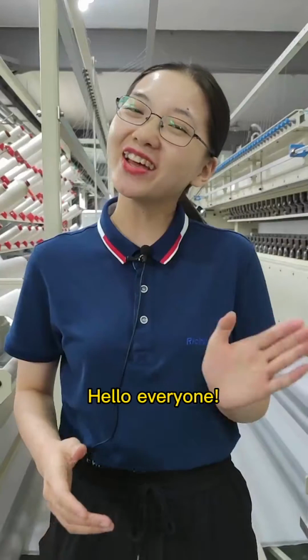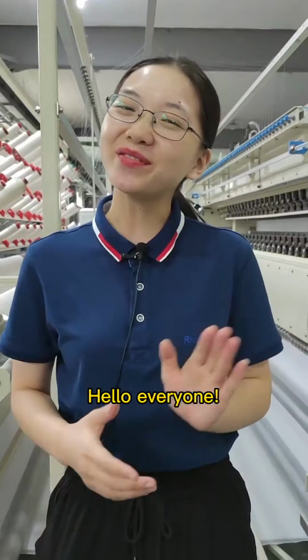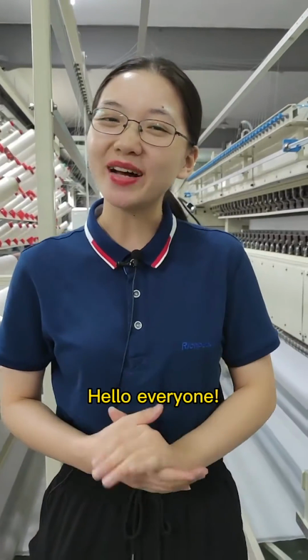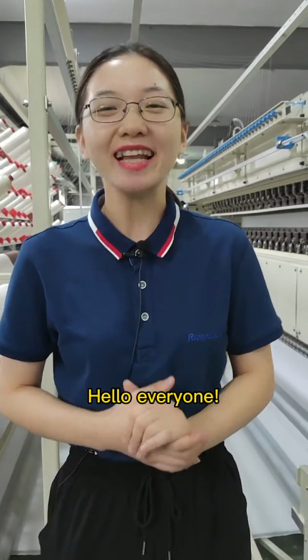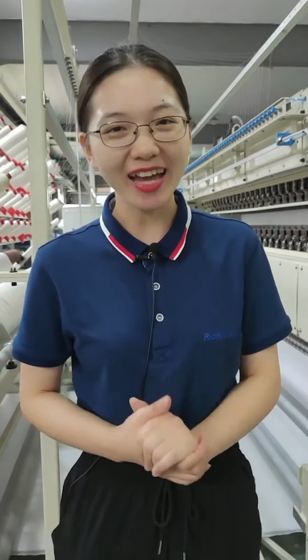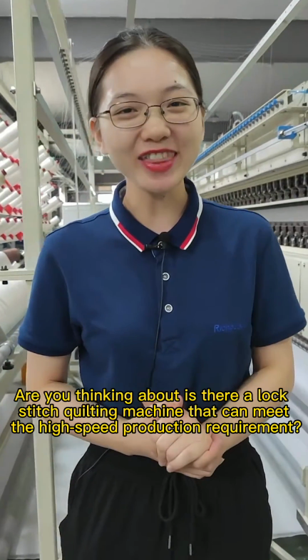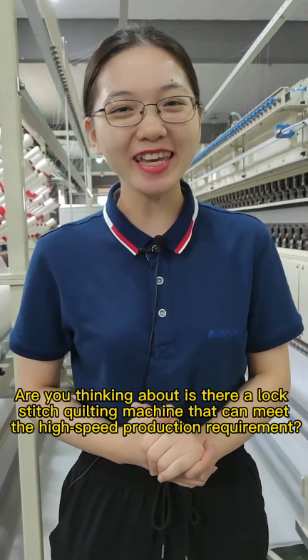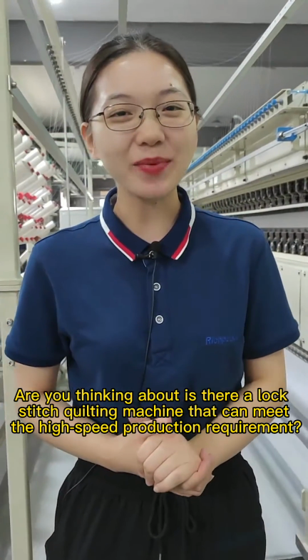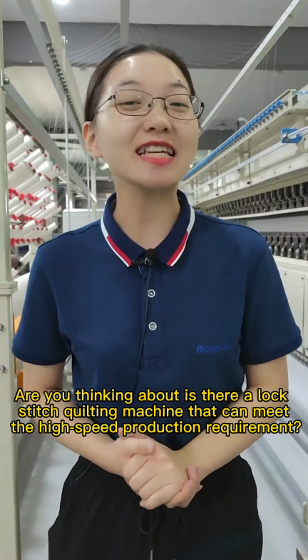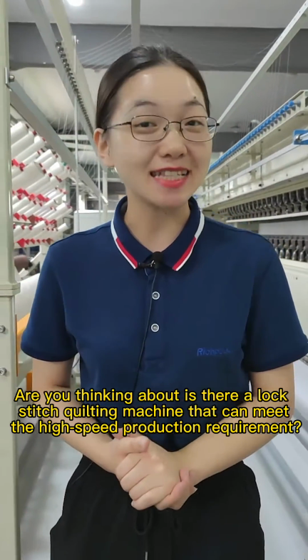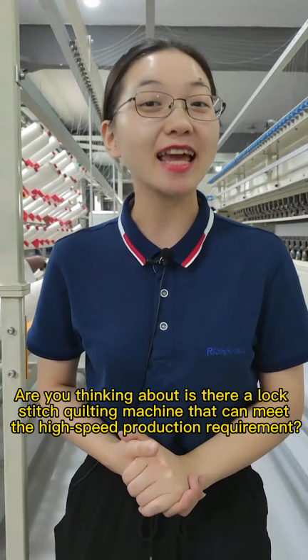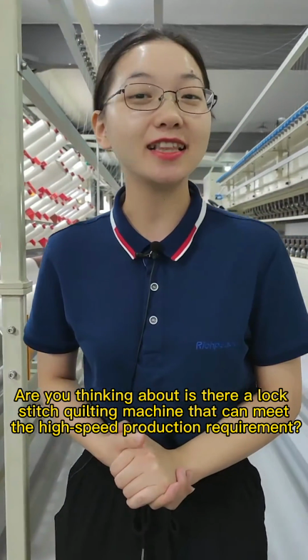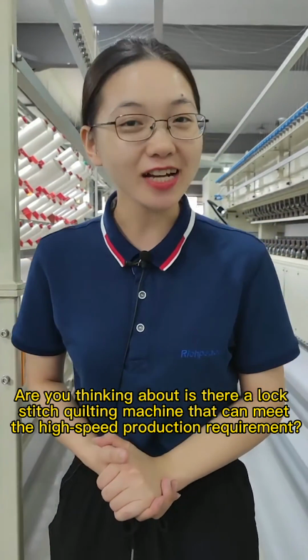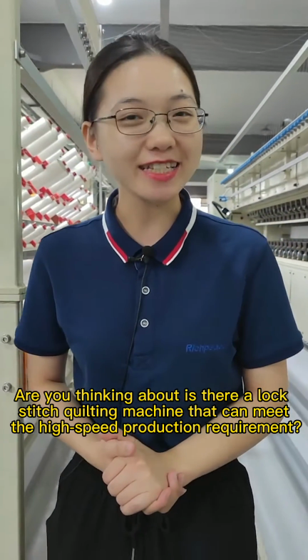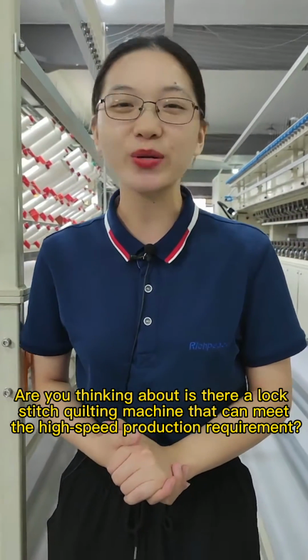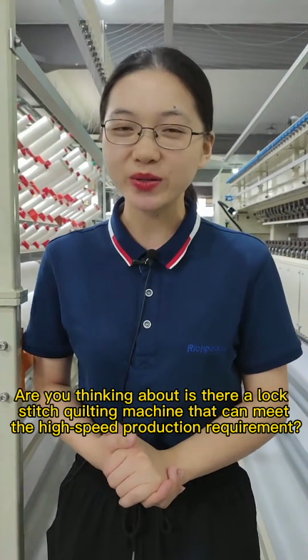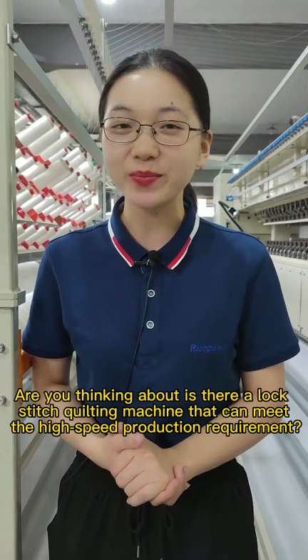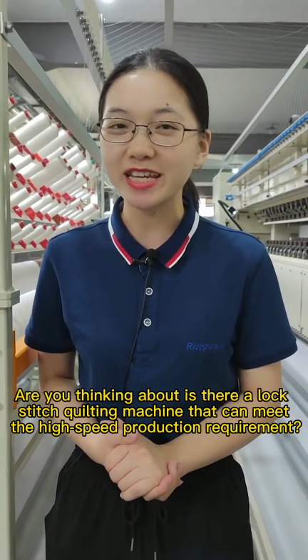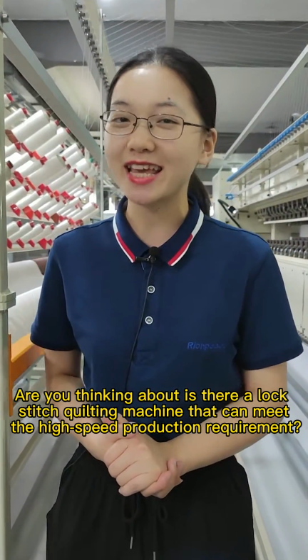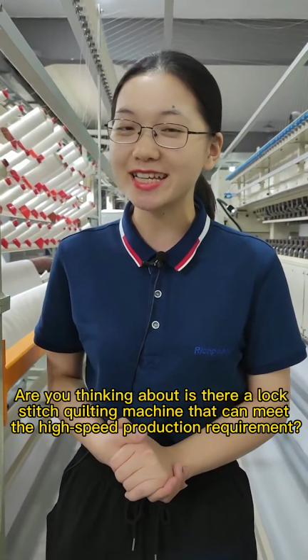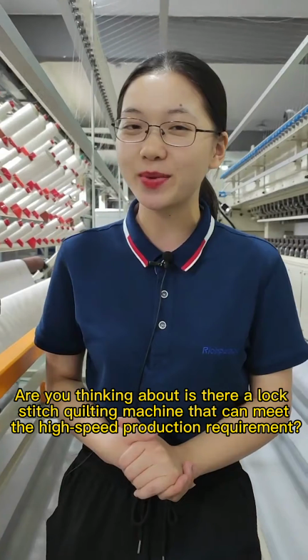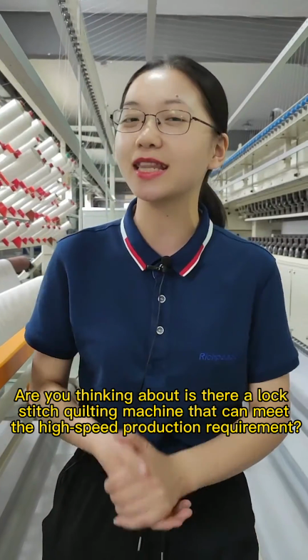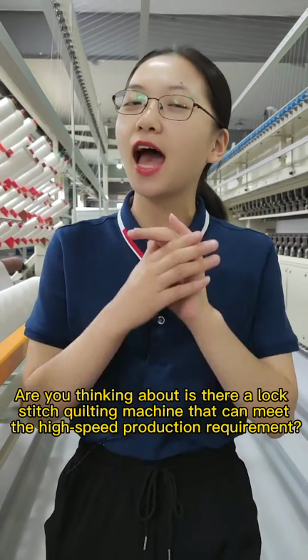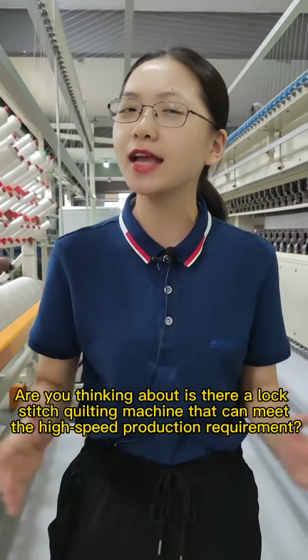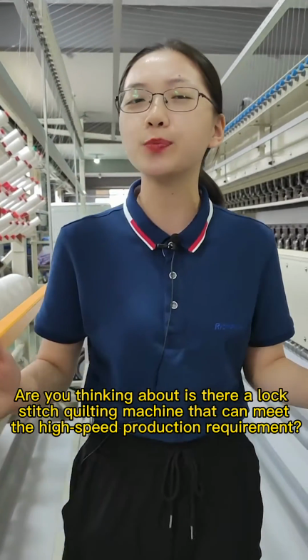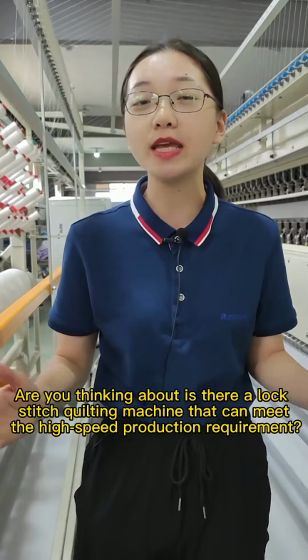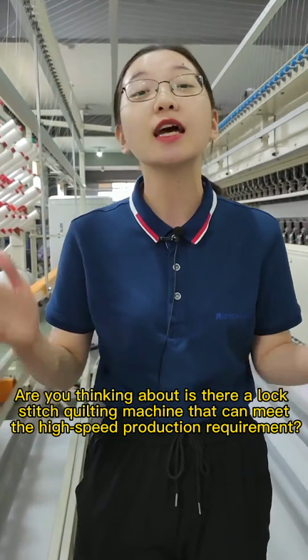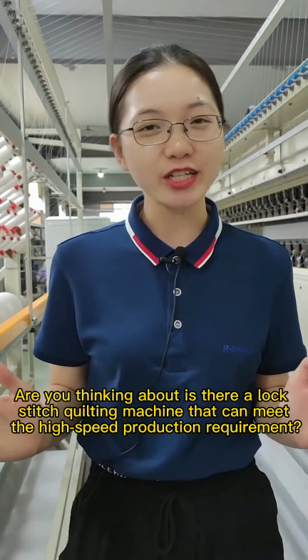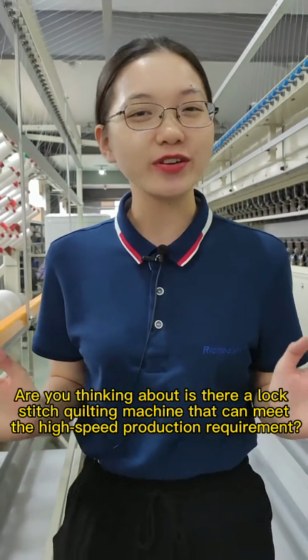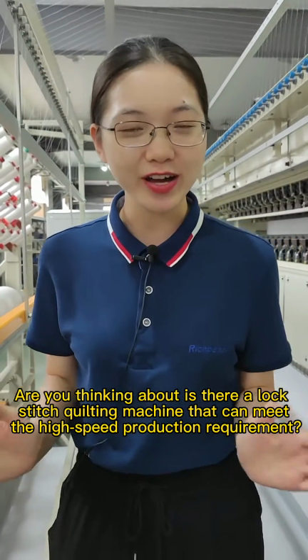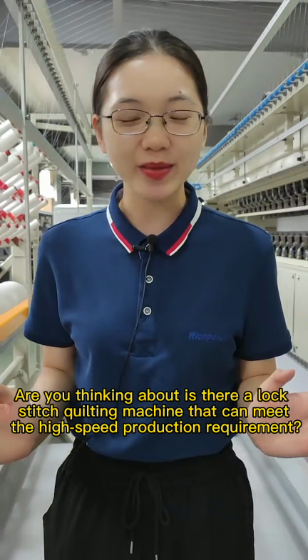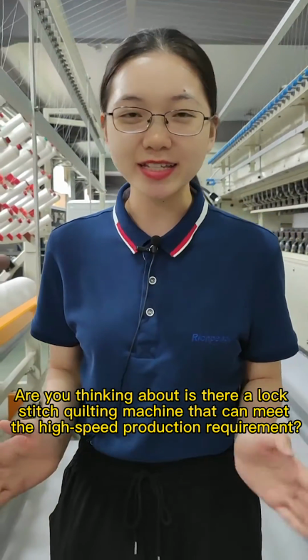Hello everyone, are you thinking about whether there is a lock stitch quilting machine that can meet high speed production requirements?